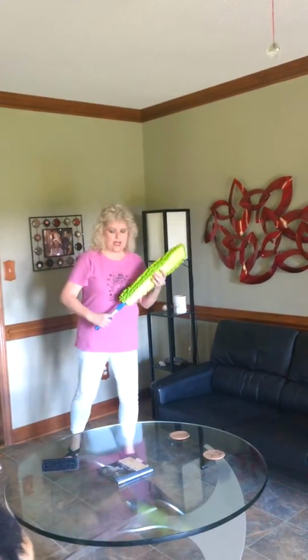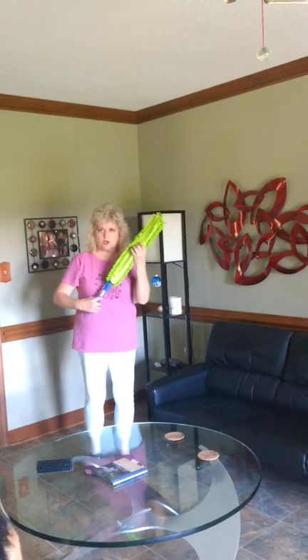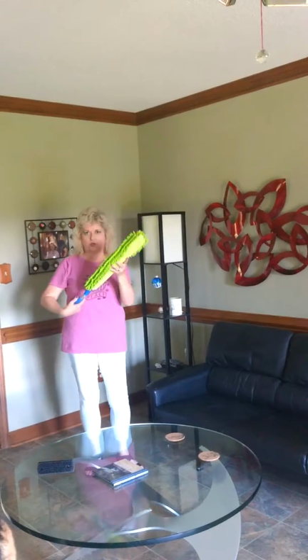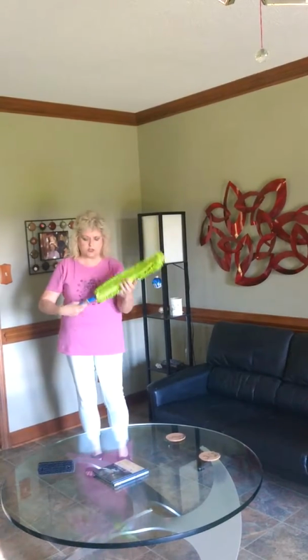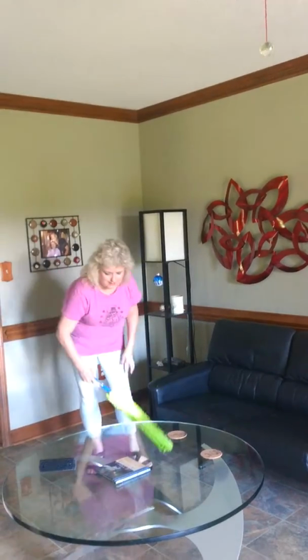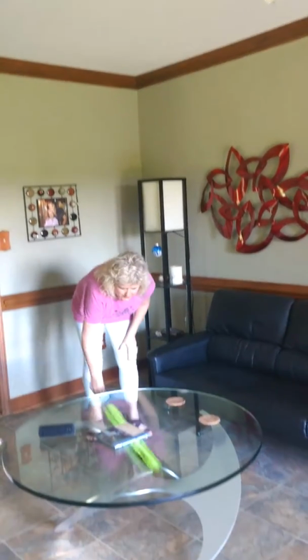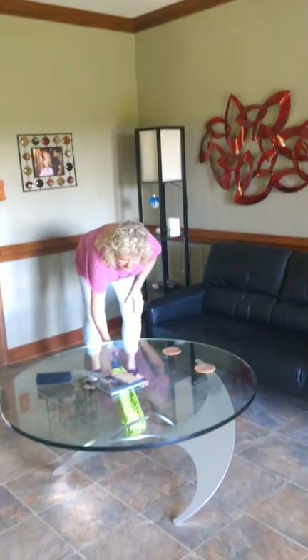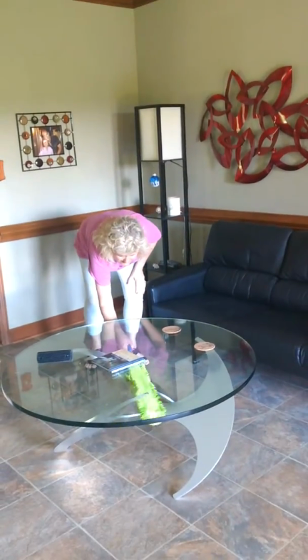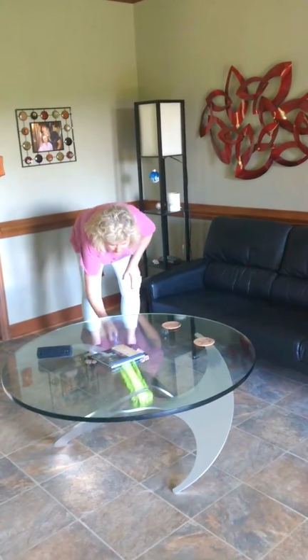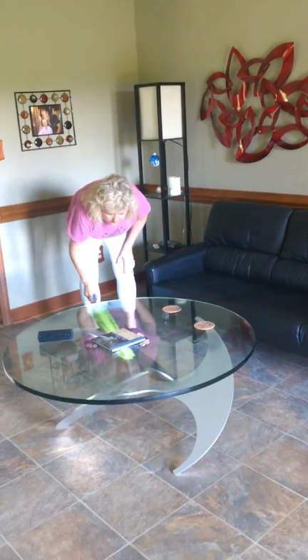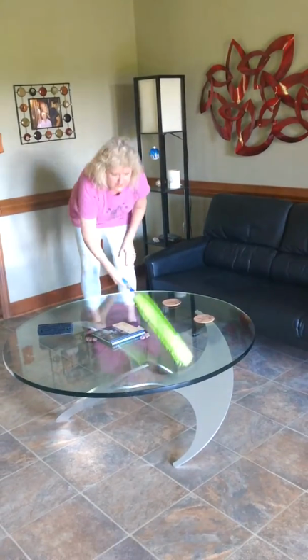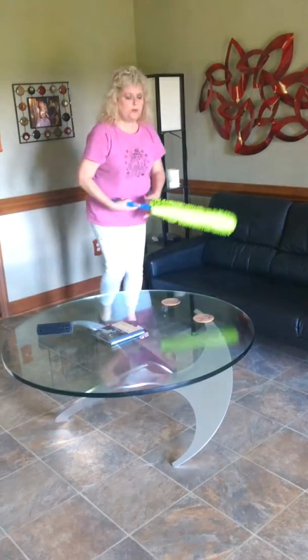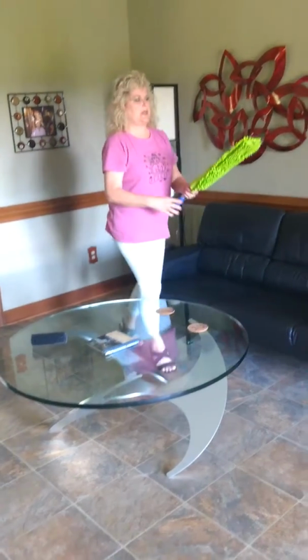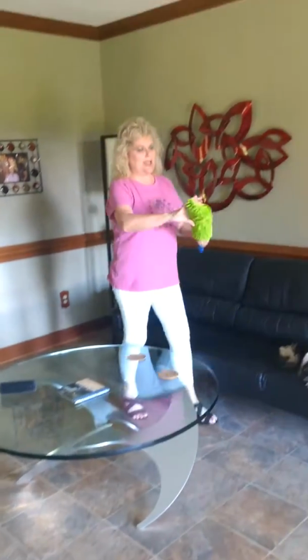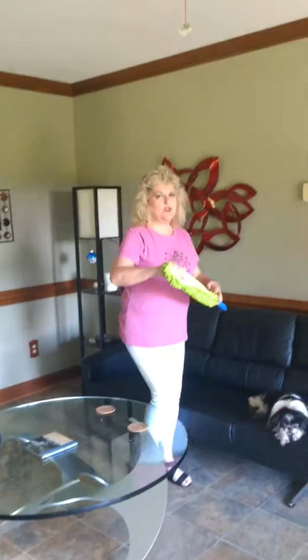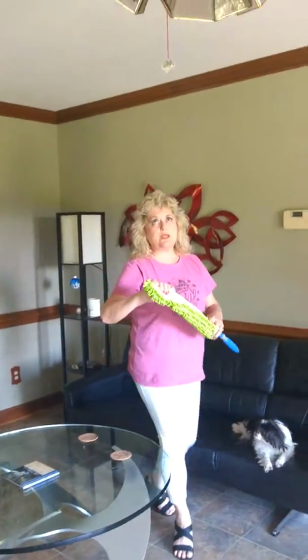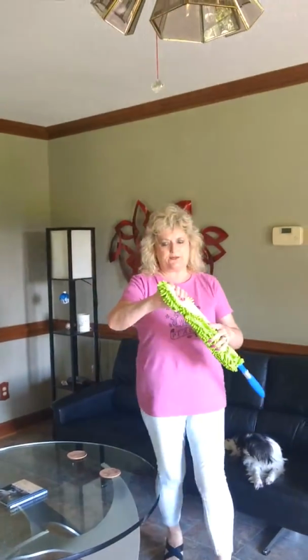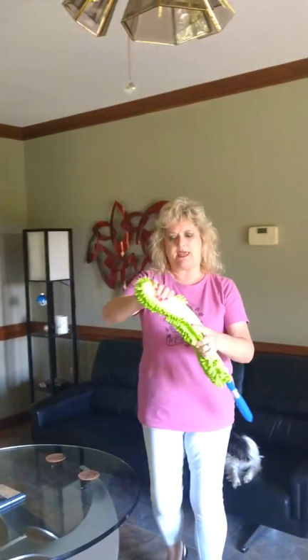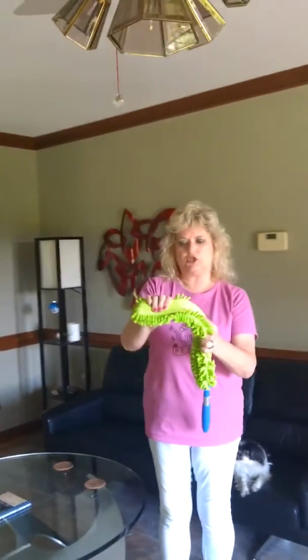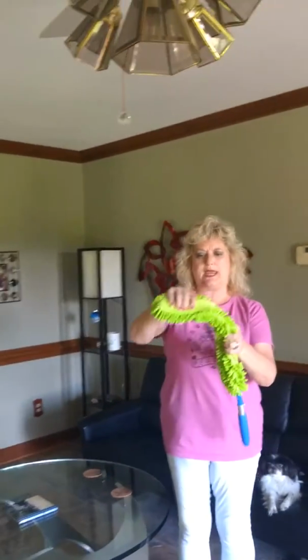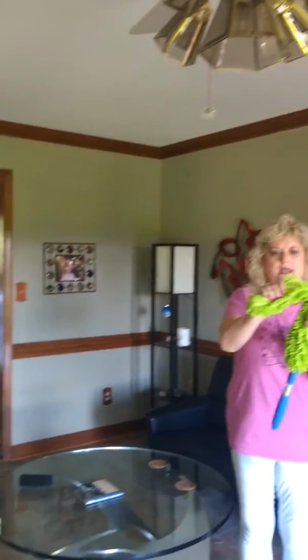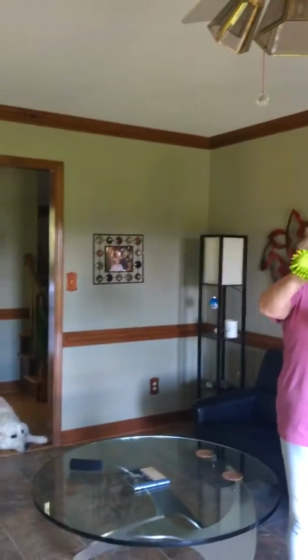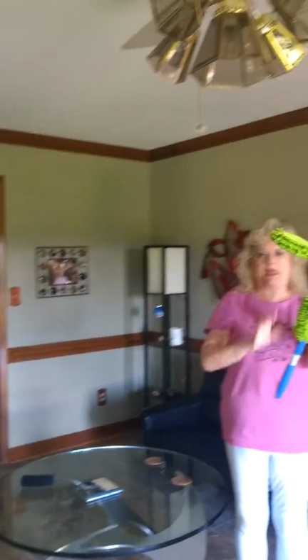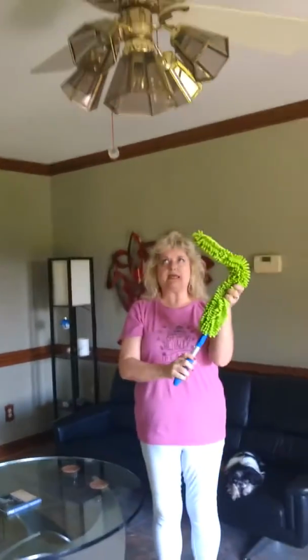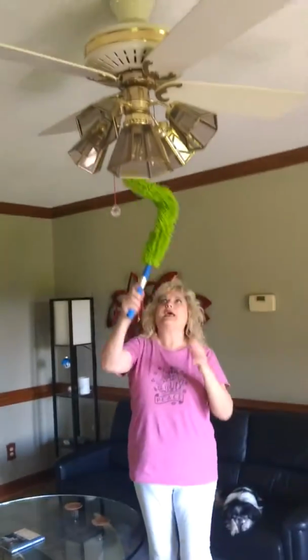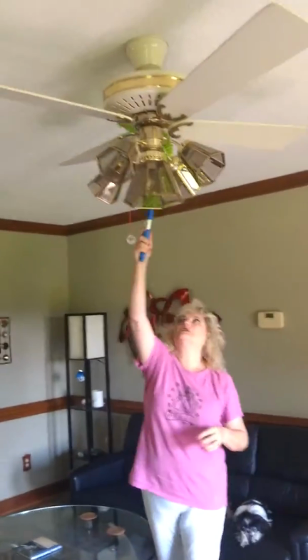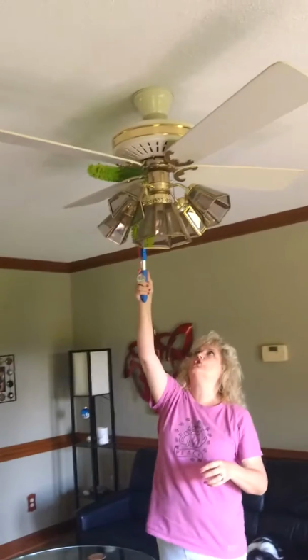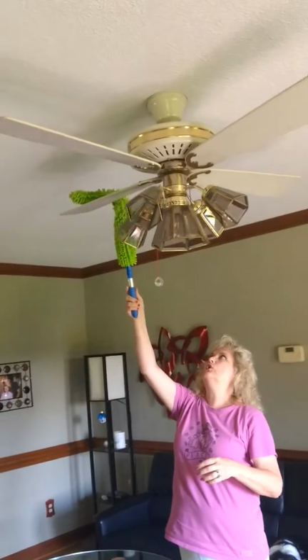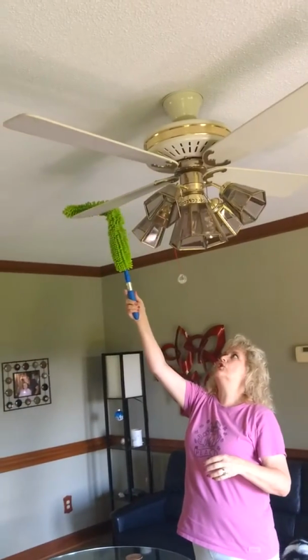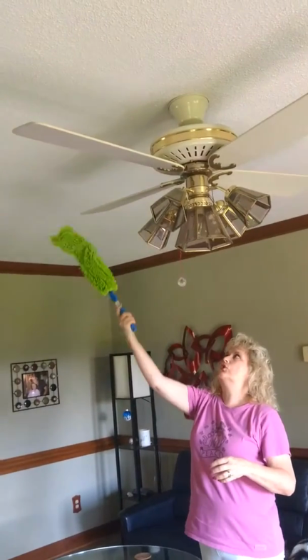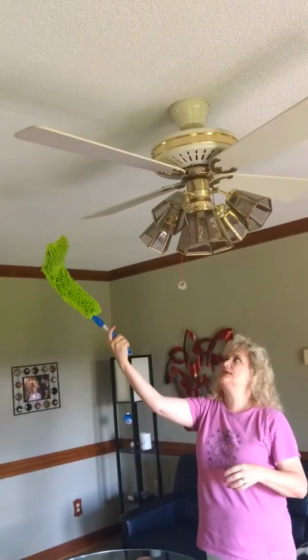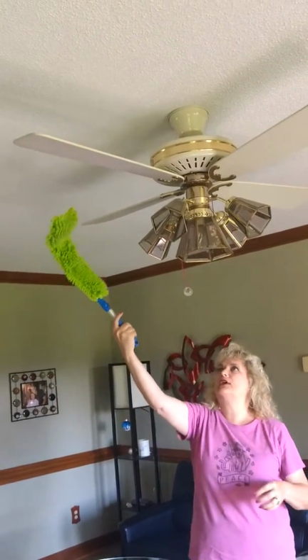I can also do hard to access places like underneath my table. And another really nifty thing is you can bend it and do your ceiling fans.